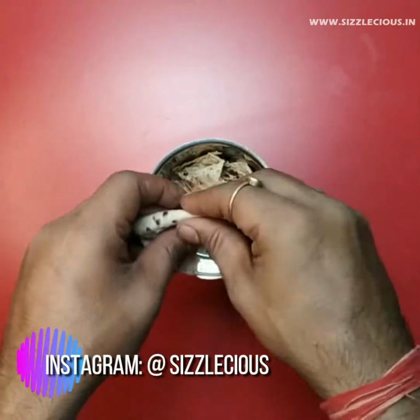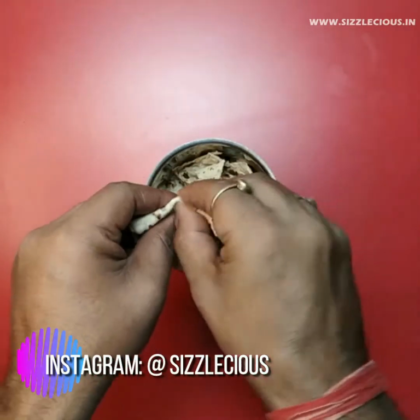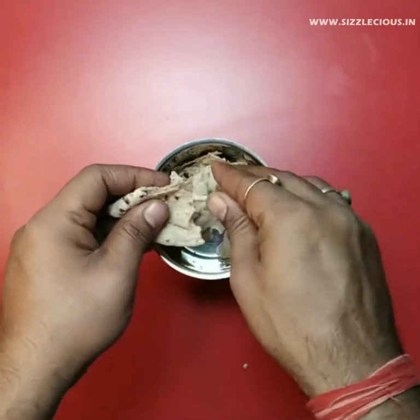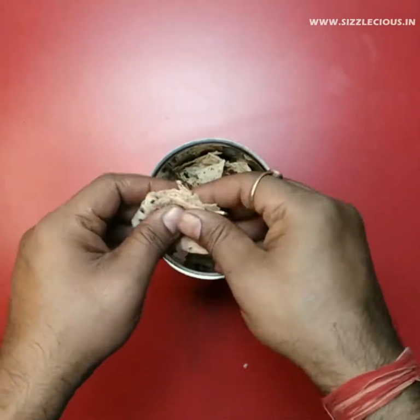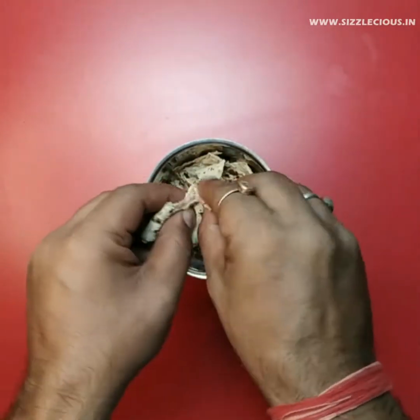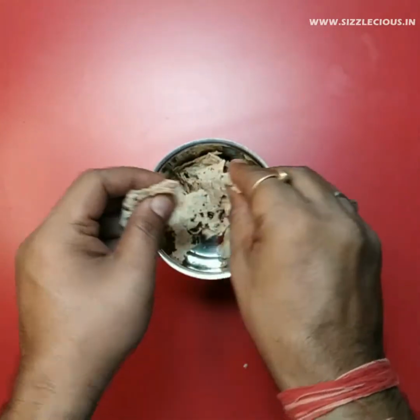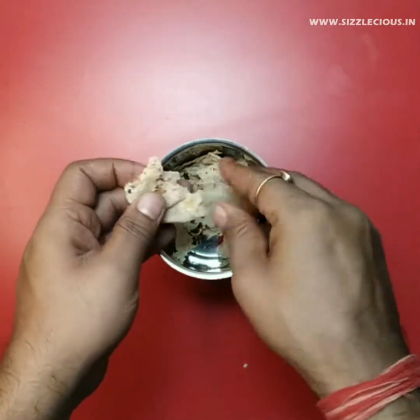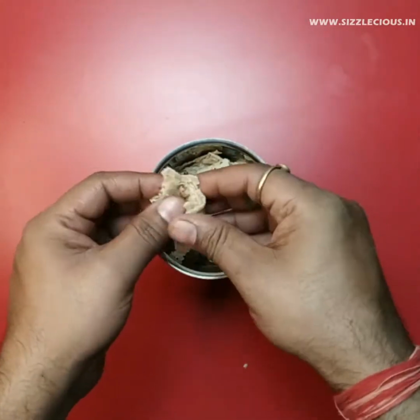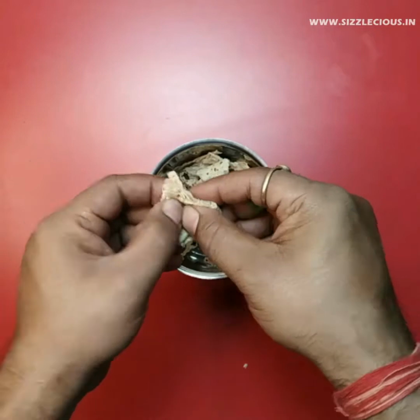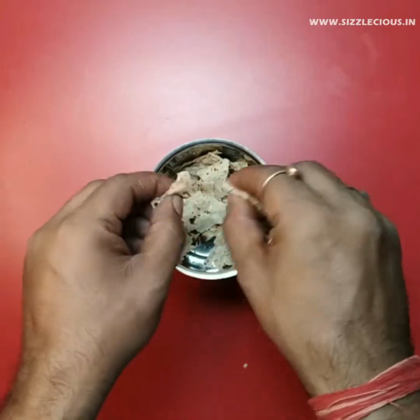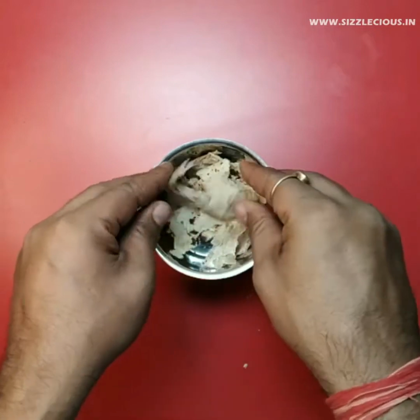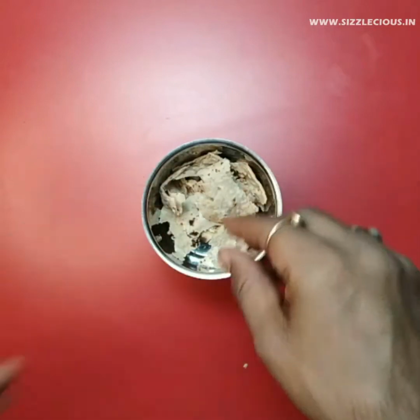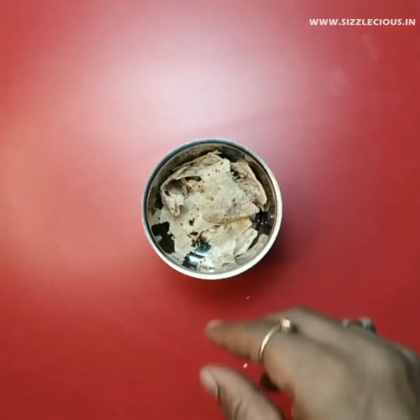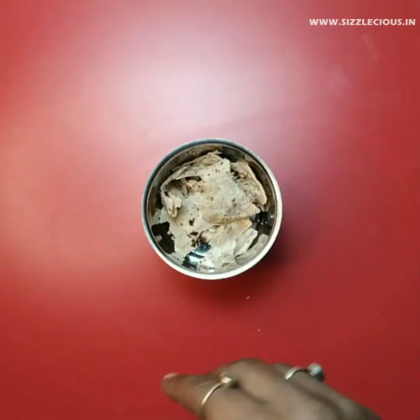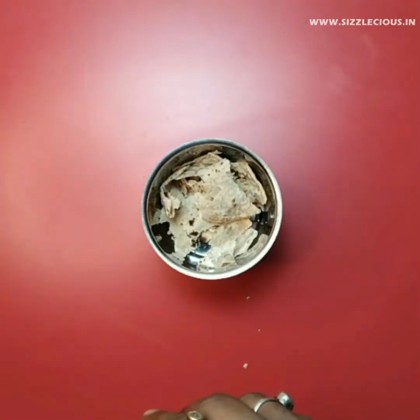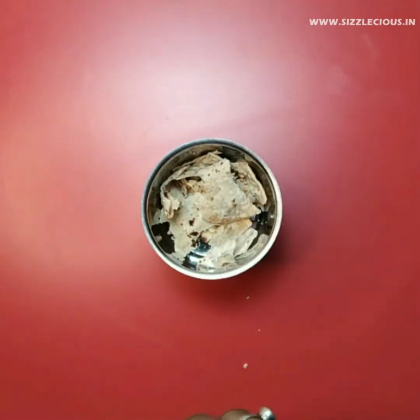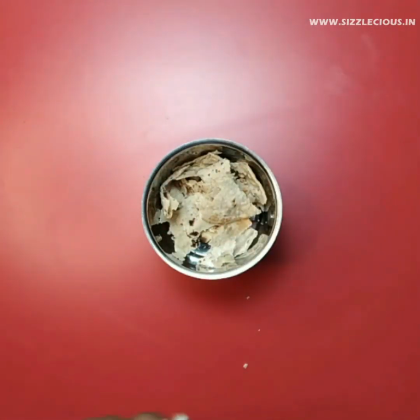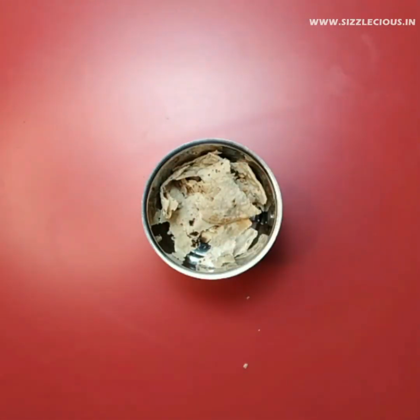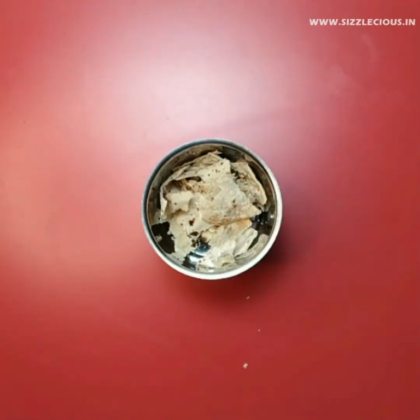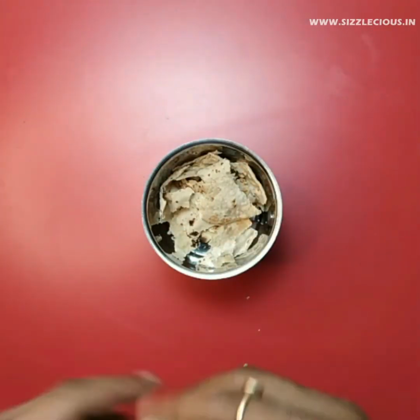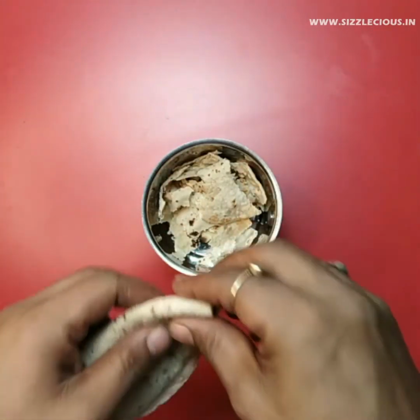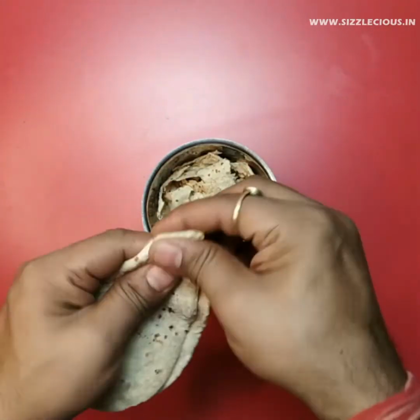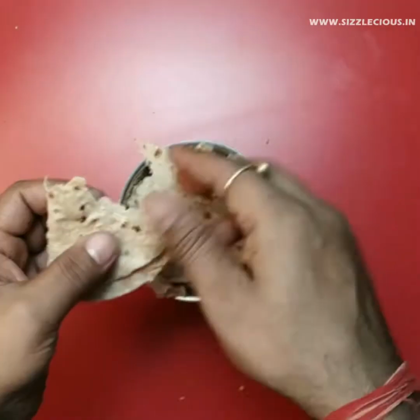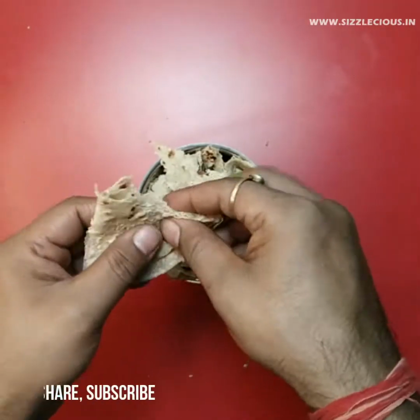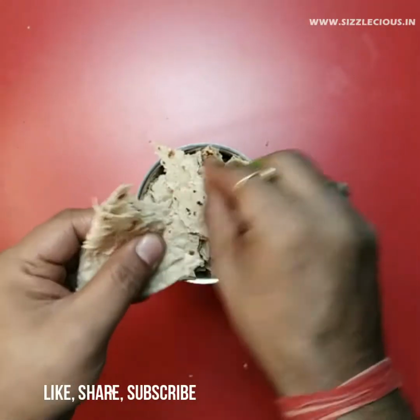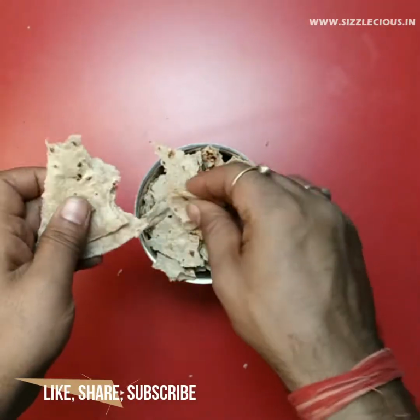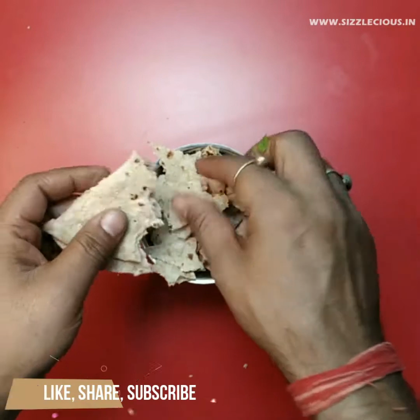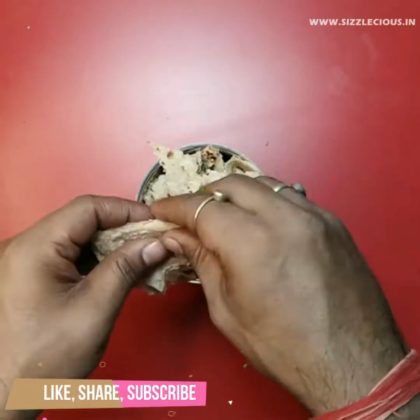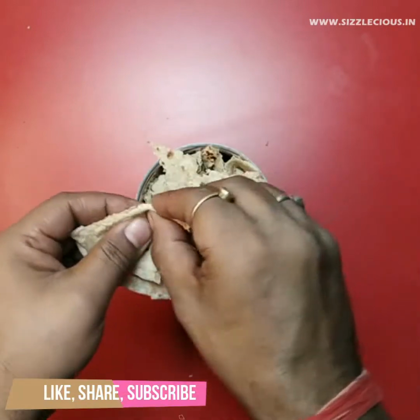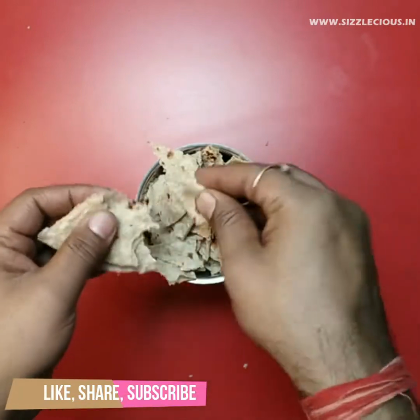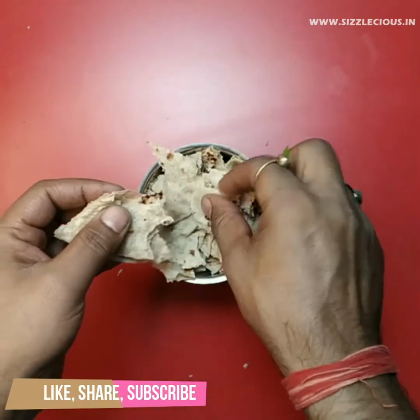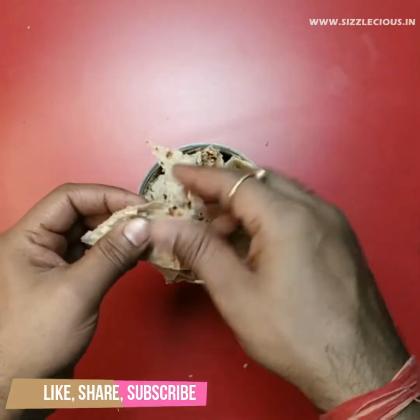If your grinder is of high power, then slowly give it pulse at intervals. Keep in mind that you have to make flakes of roti, not powder.